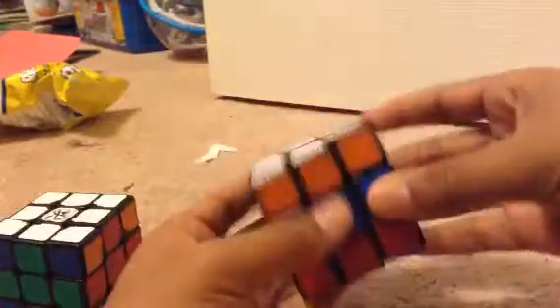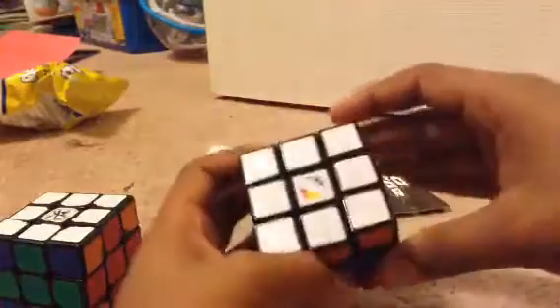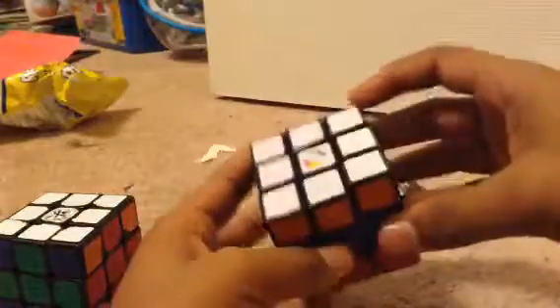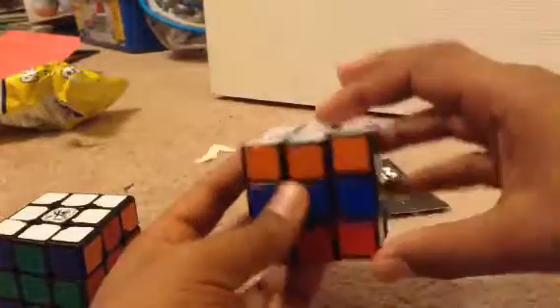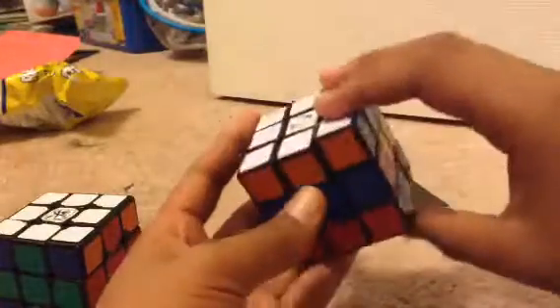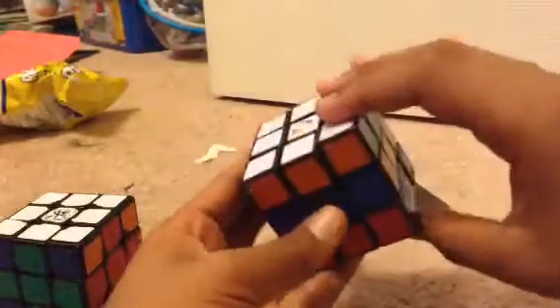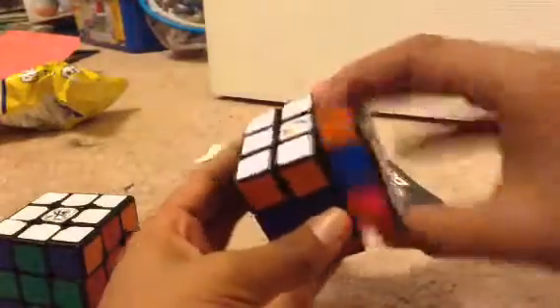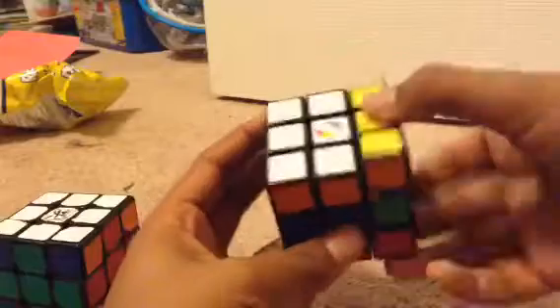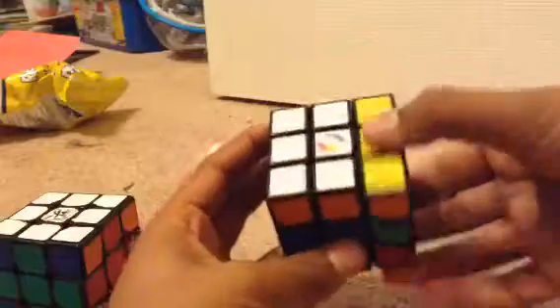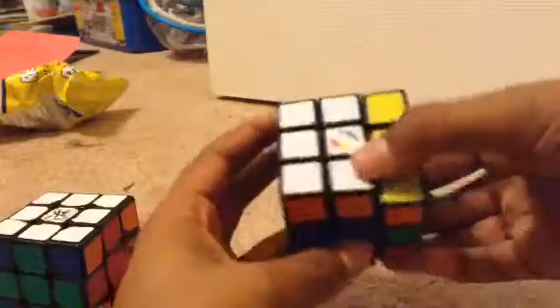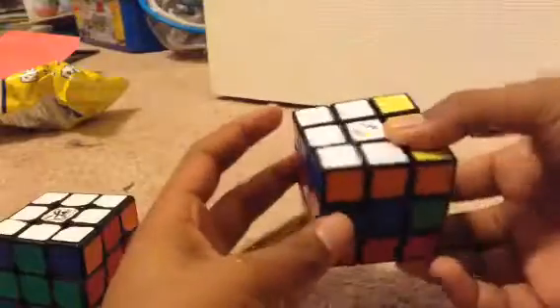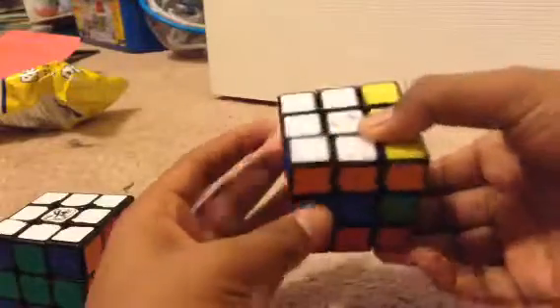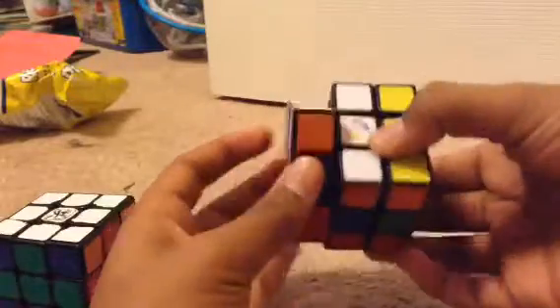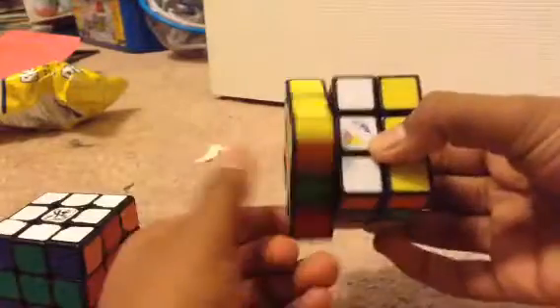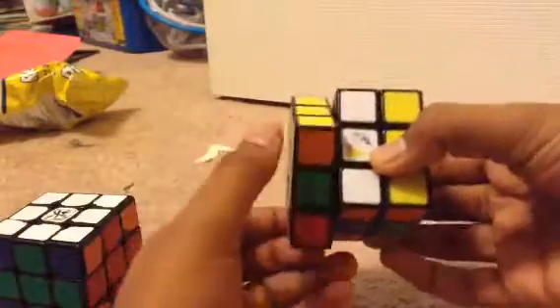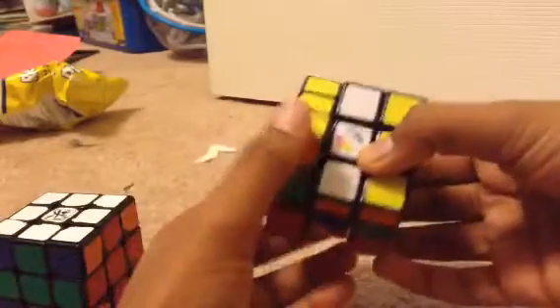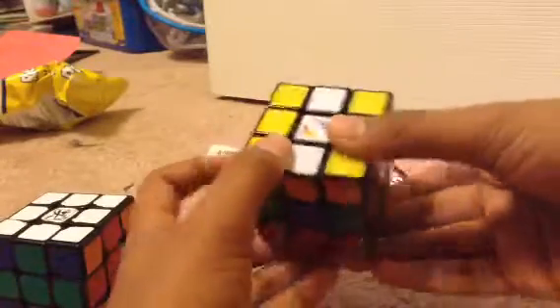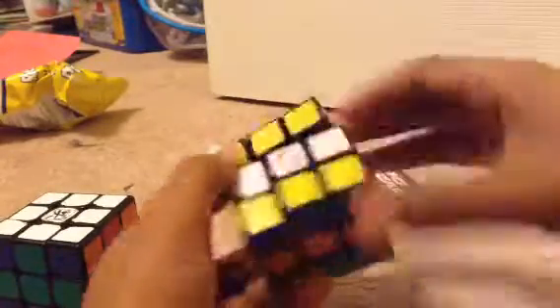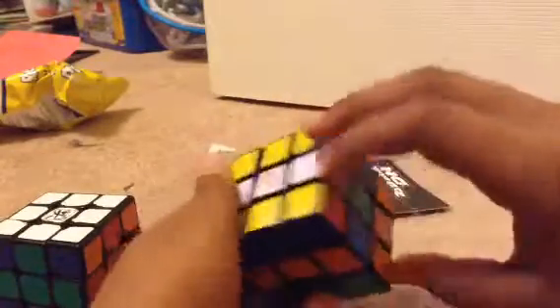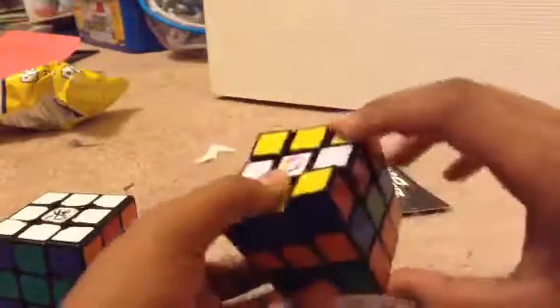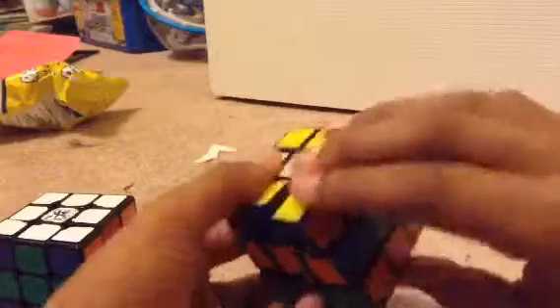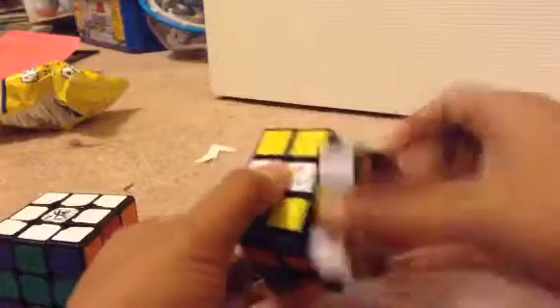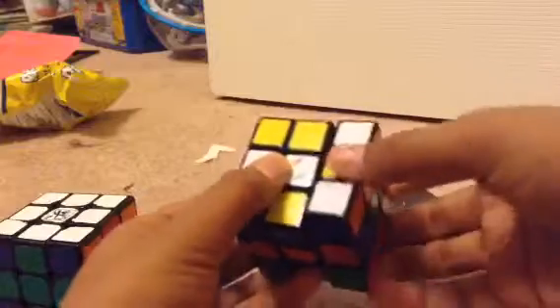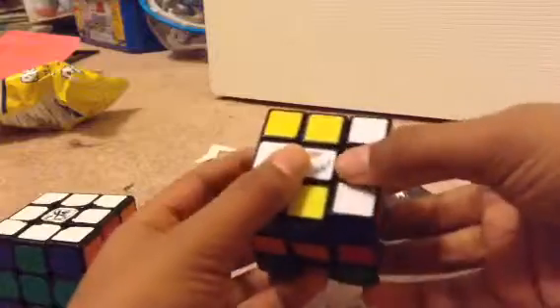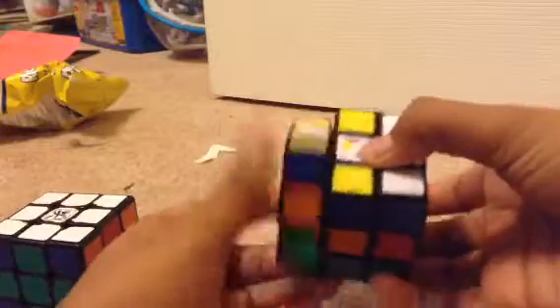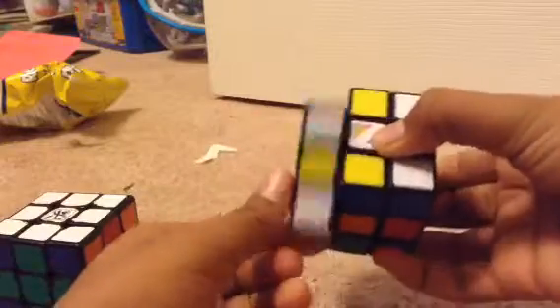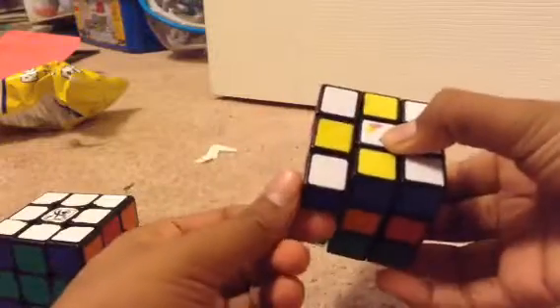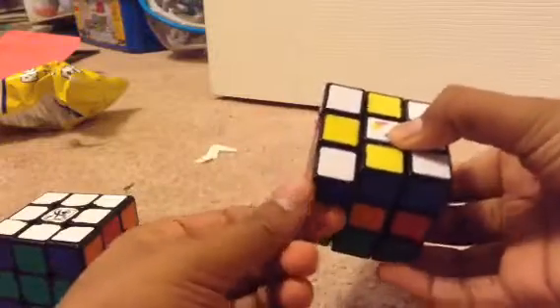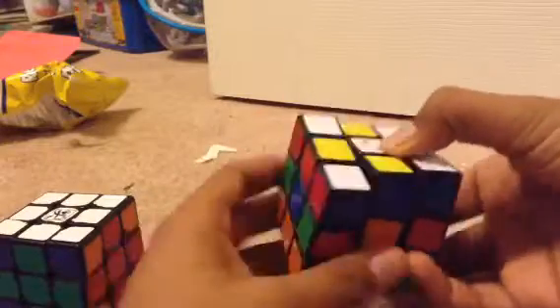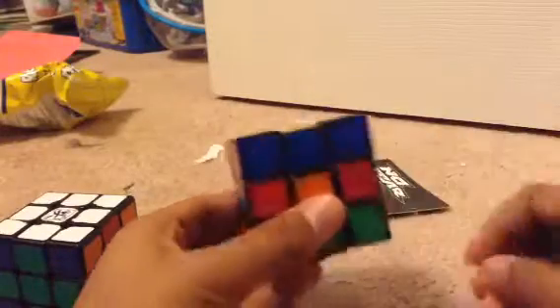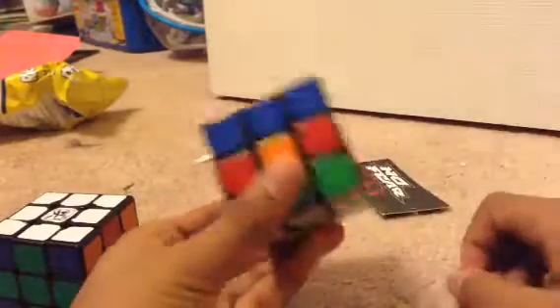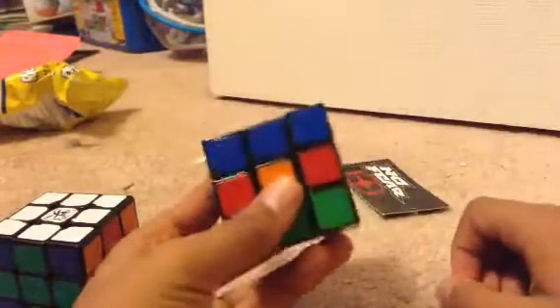Then you need to simply make the checkerboard pattern on the top. It's not very difficult — you guys should know how to do that. Checkerboard pattern. Boom. That's all you need to do.